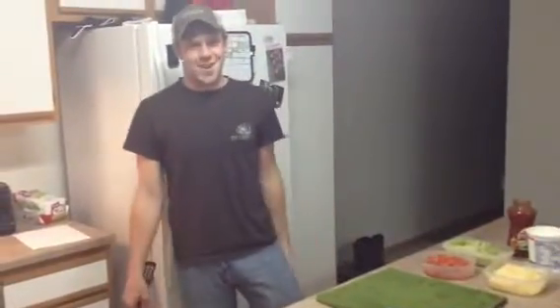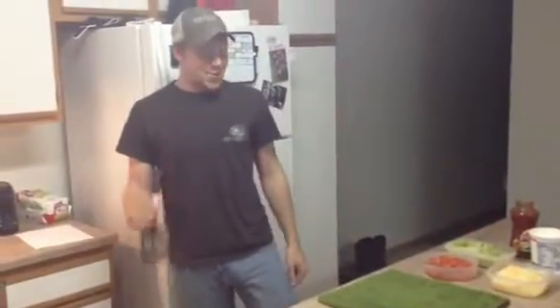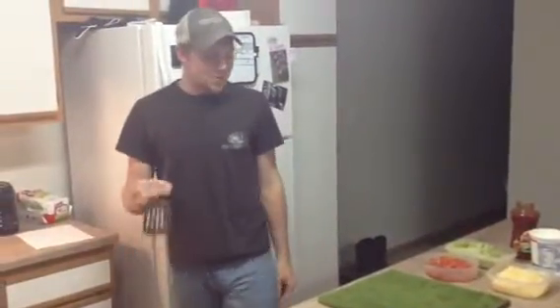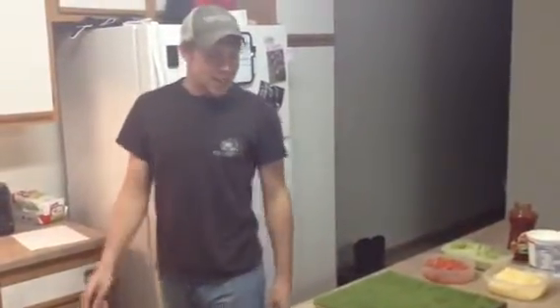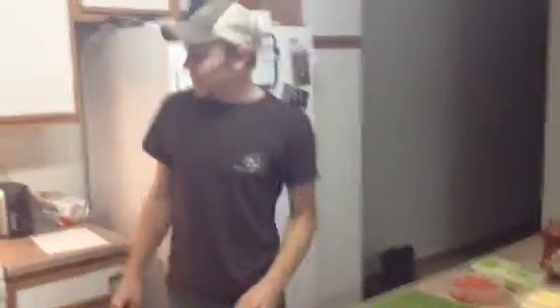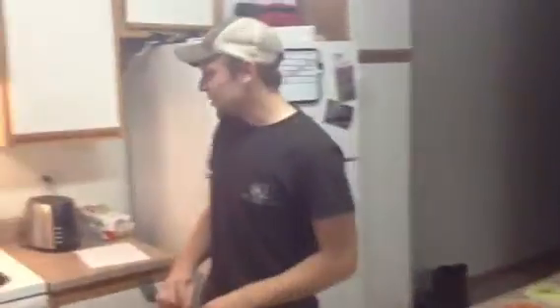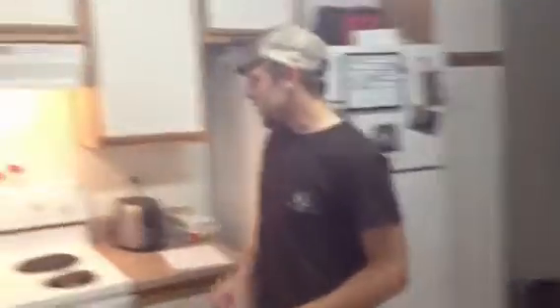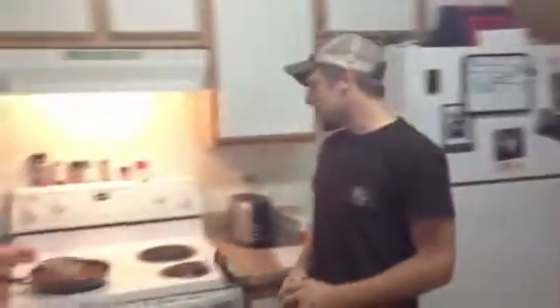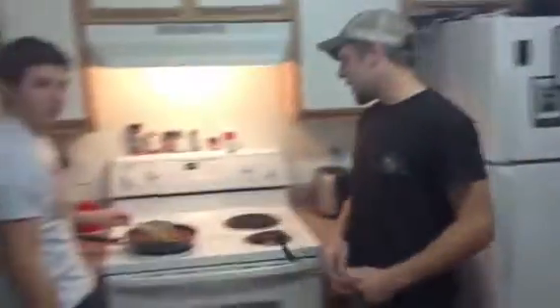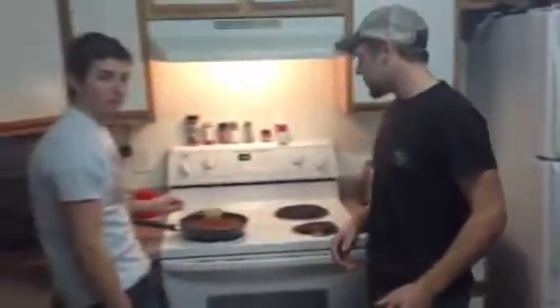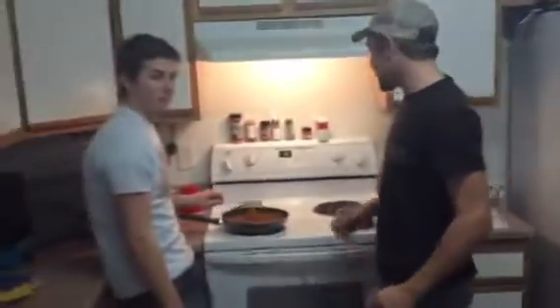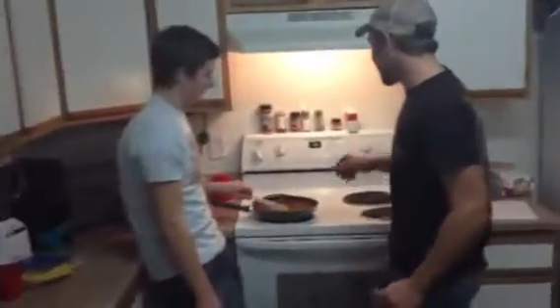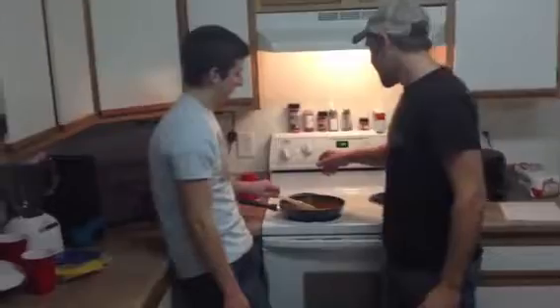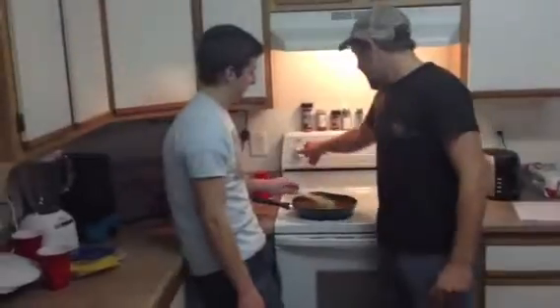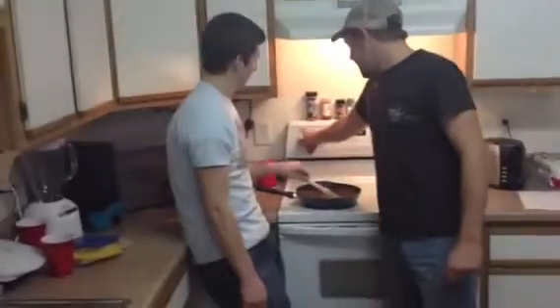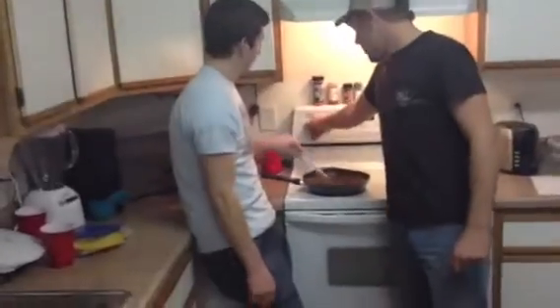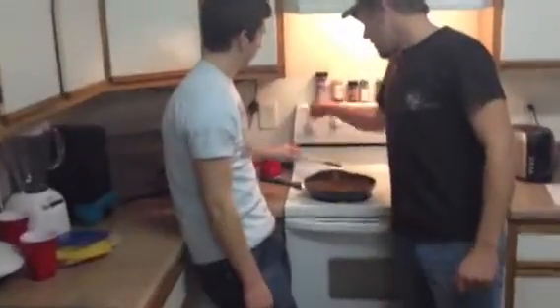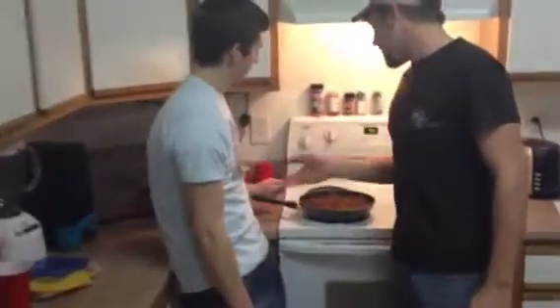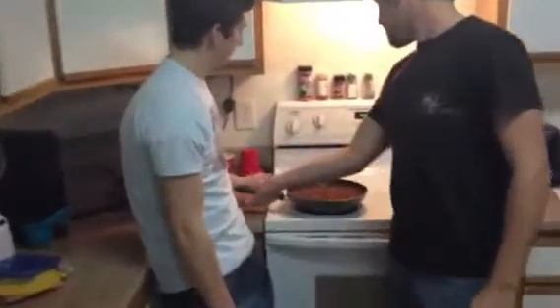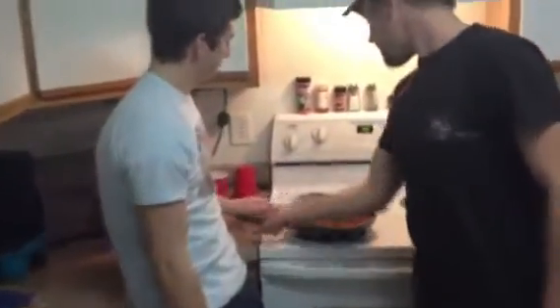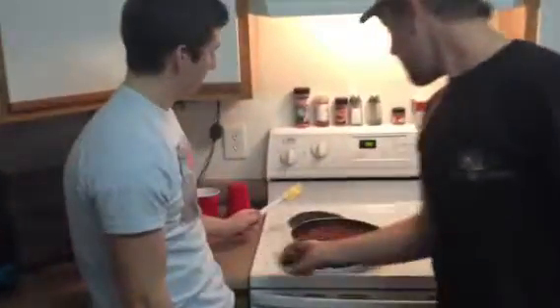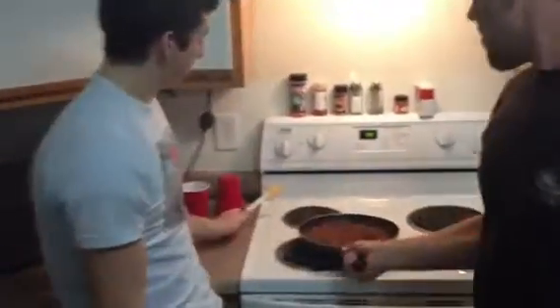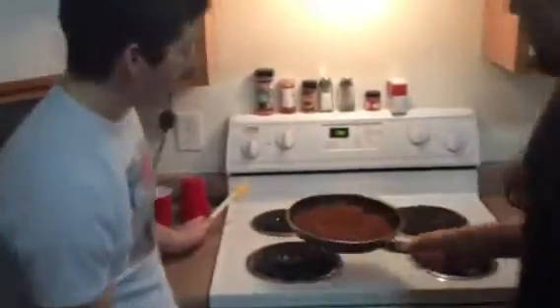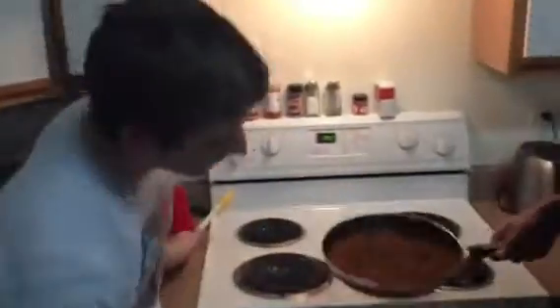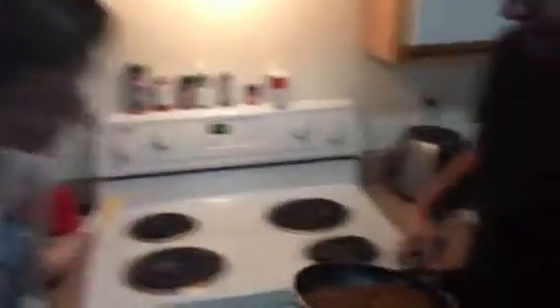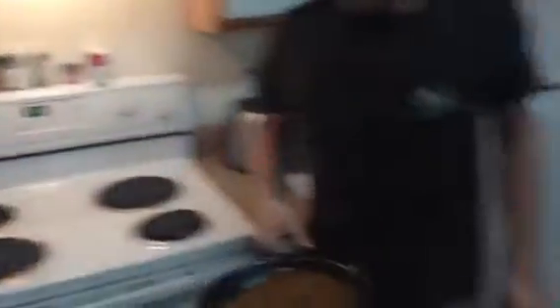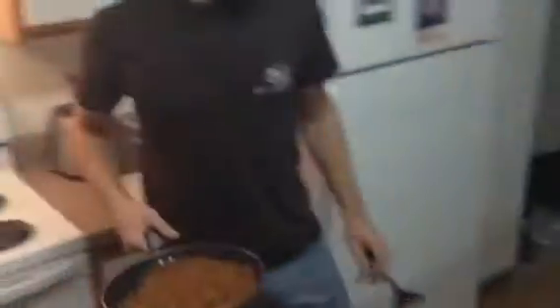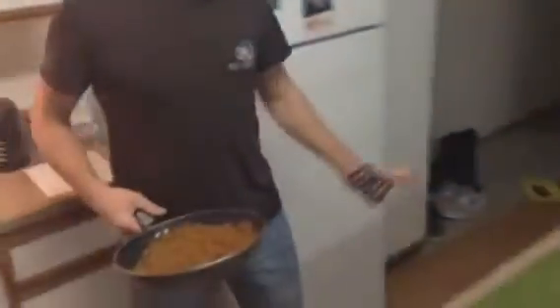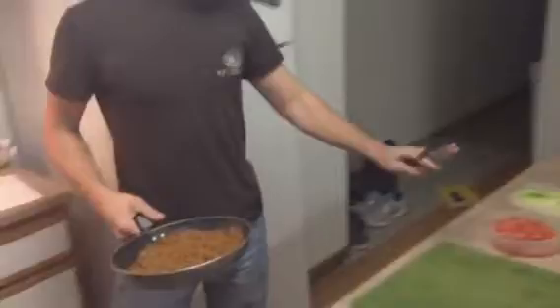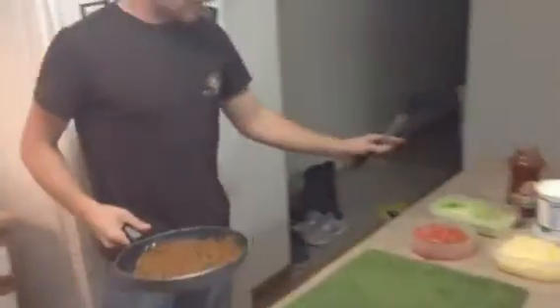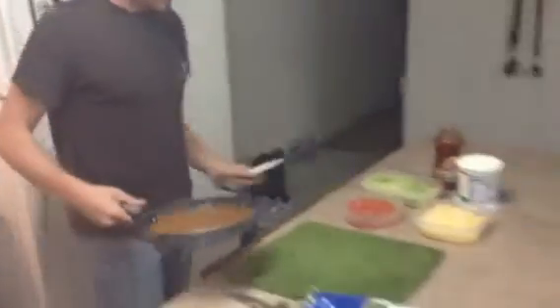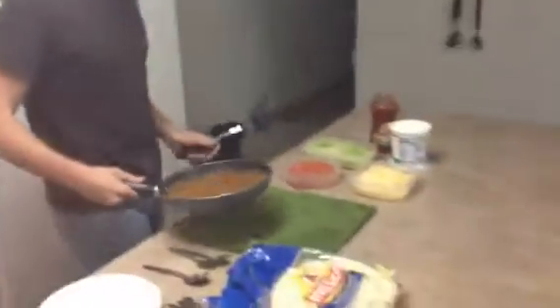Alright, welcome back. We just finished getting the hamburger simmered here and it's ready to eat. We're going to bring it over here where we've got the rest of our stuff set up.